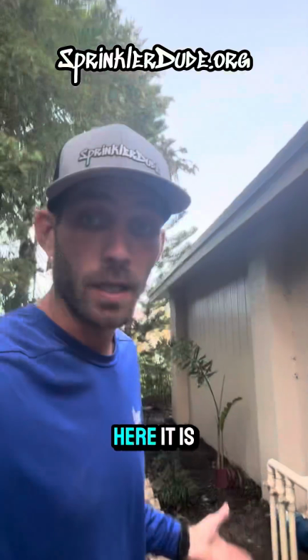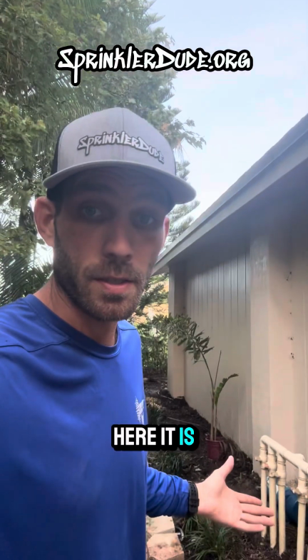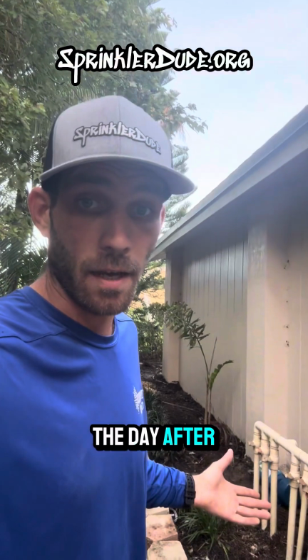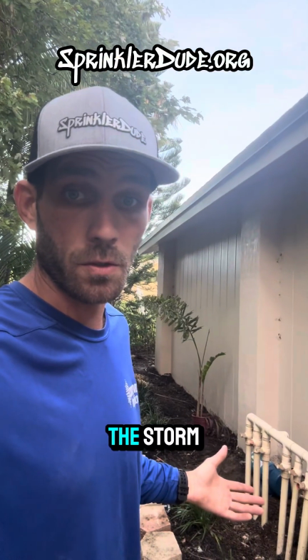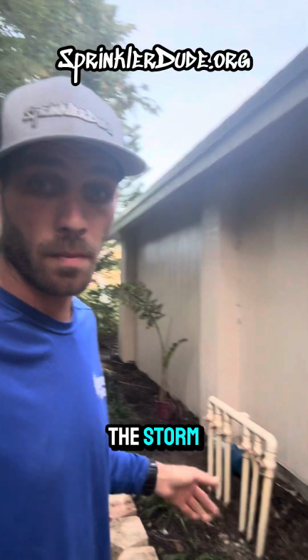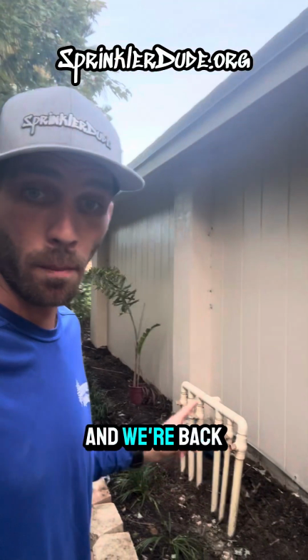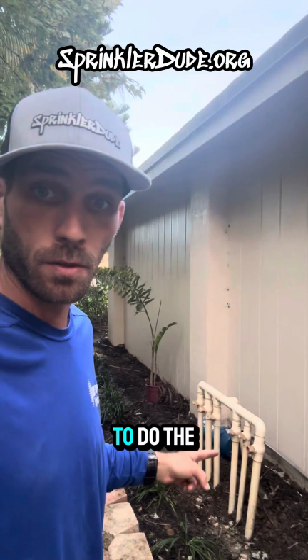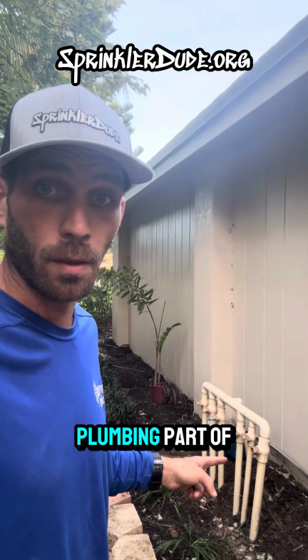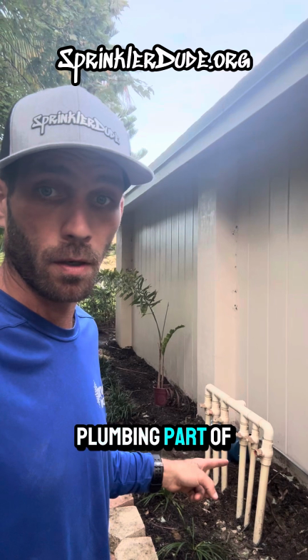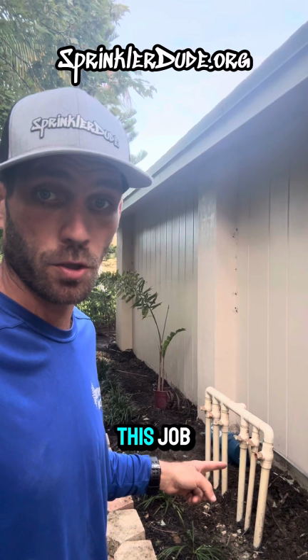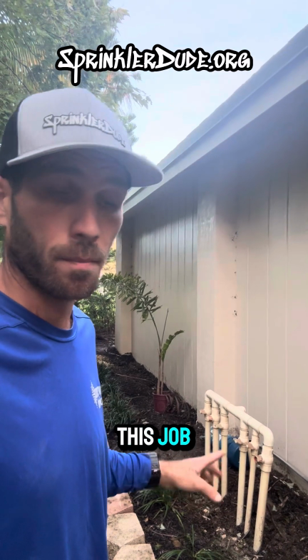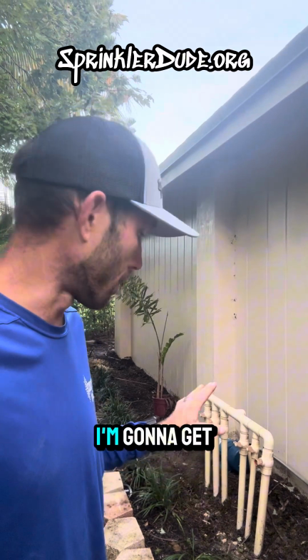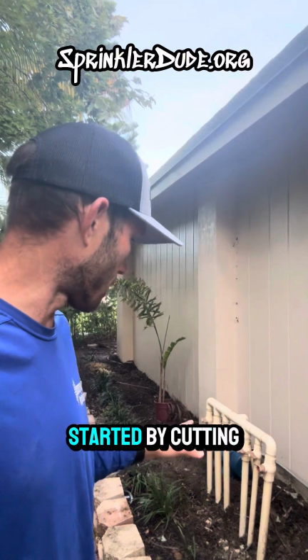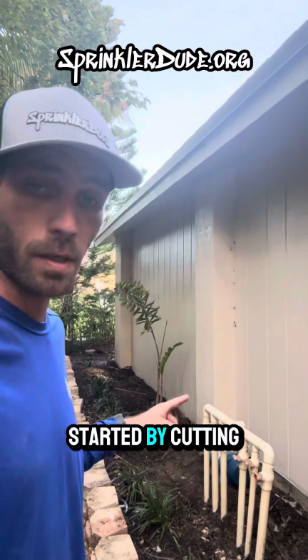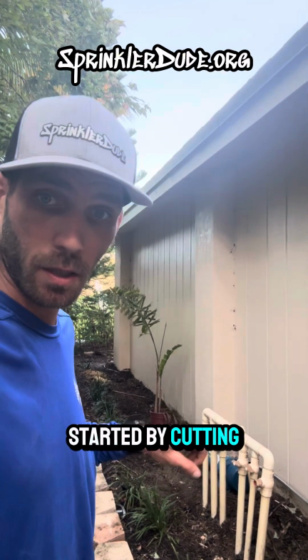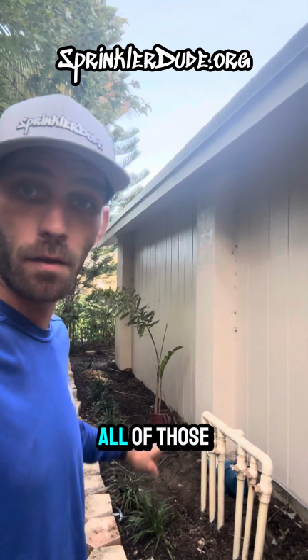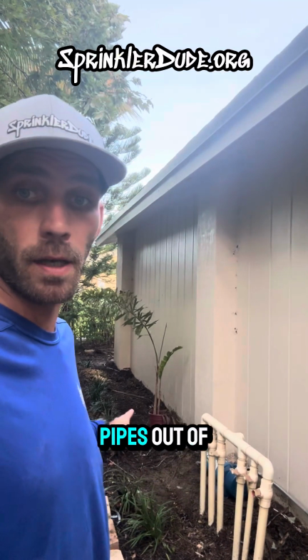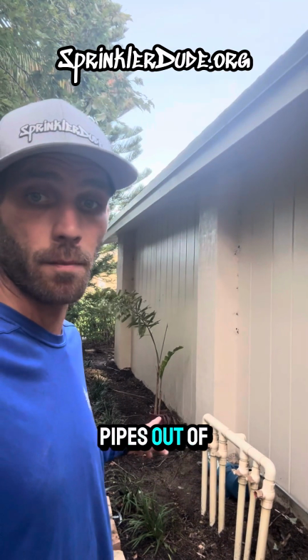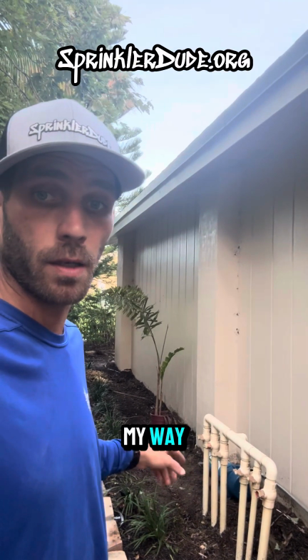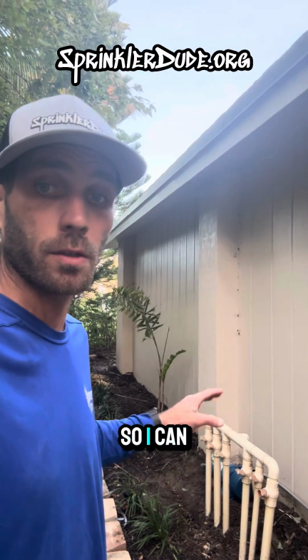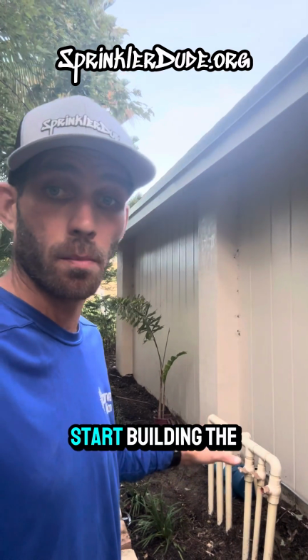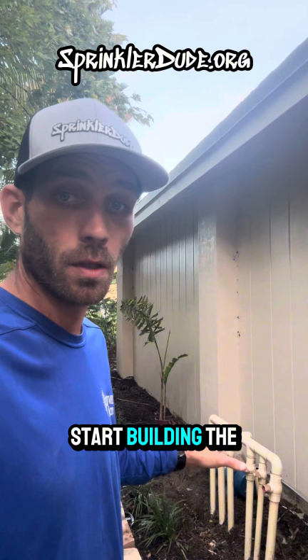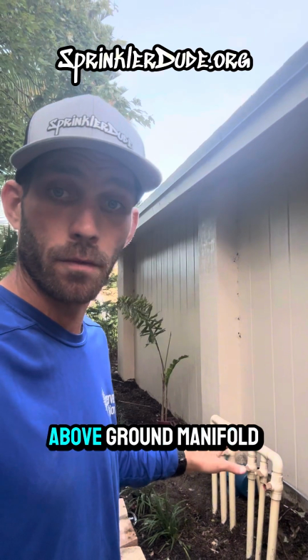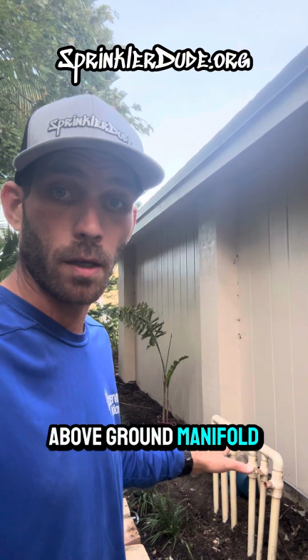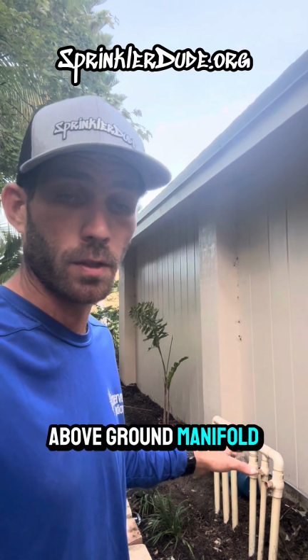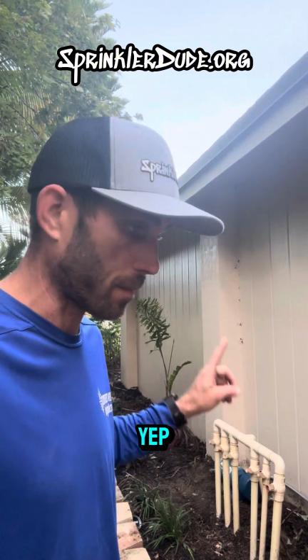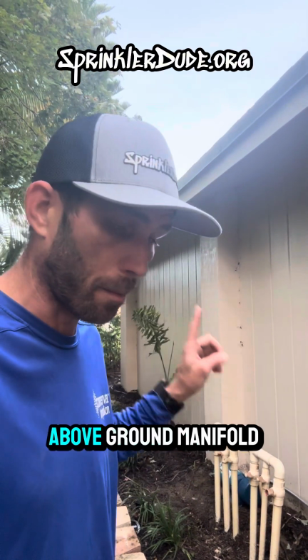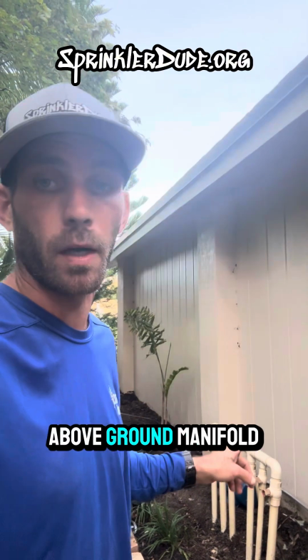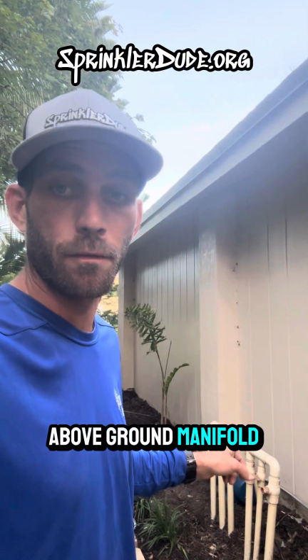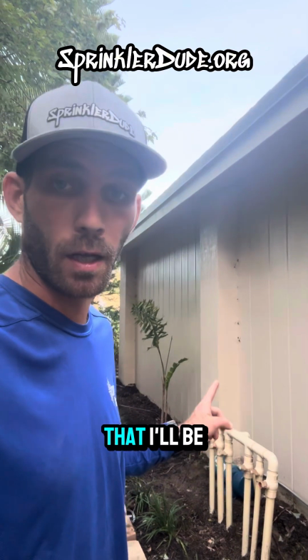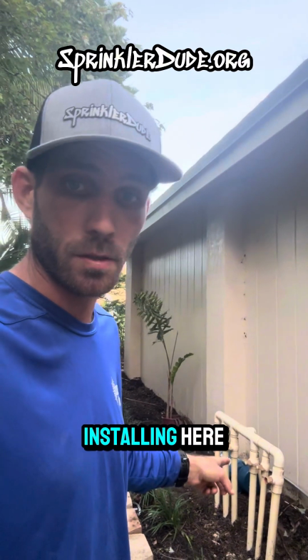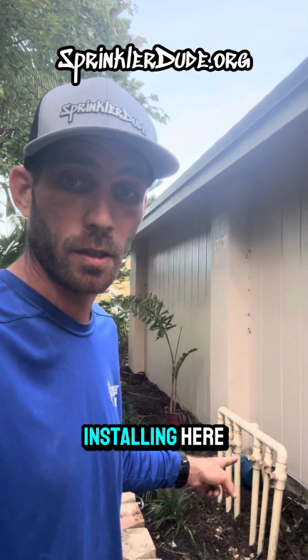Here it is, the day after the storm, and we're back to do the plumbing part of this job. I'm going to get started by cutting all of those pipes out of the way so I can start building the above-ground manifold.